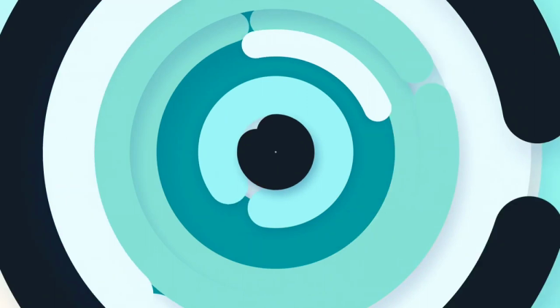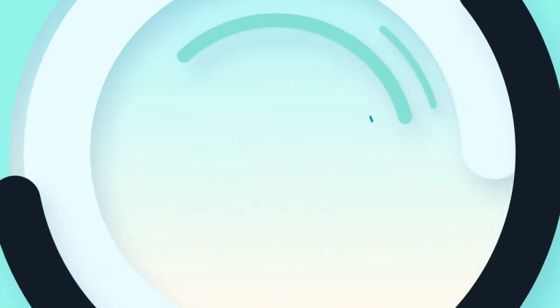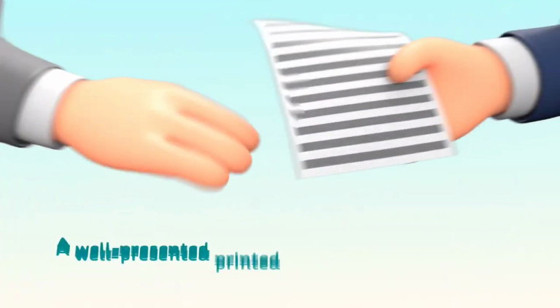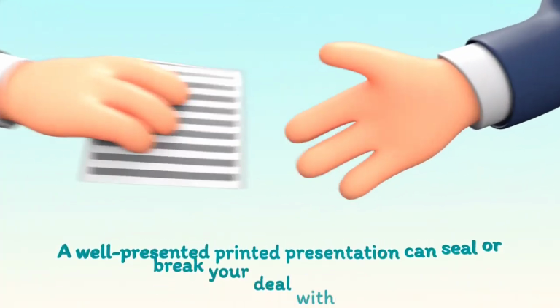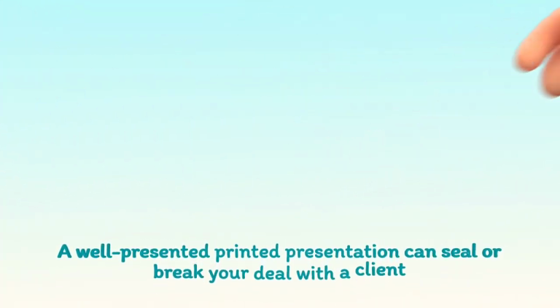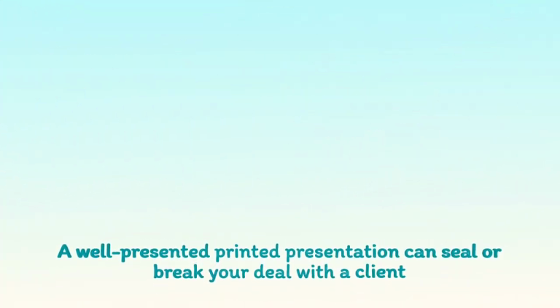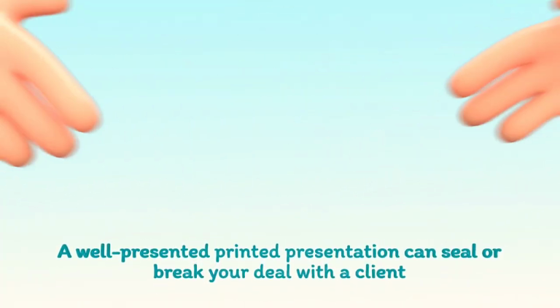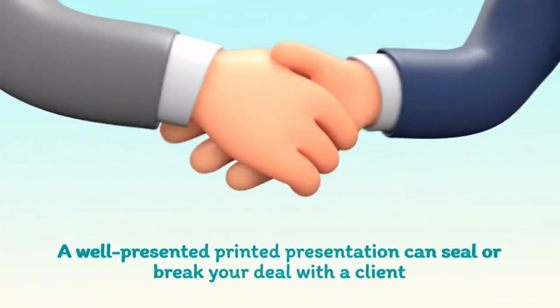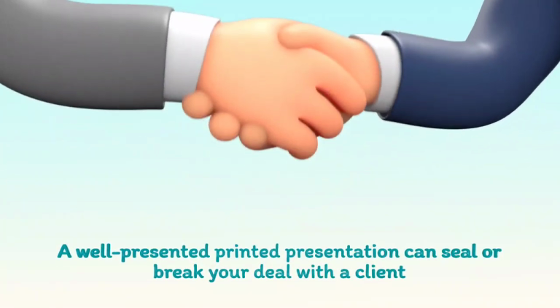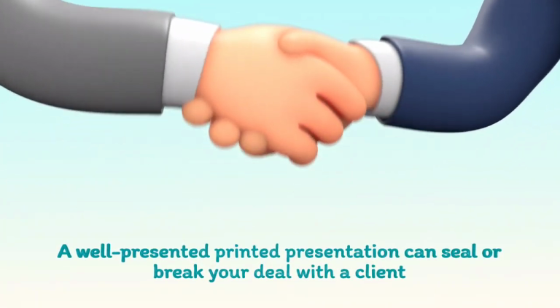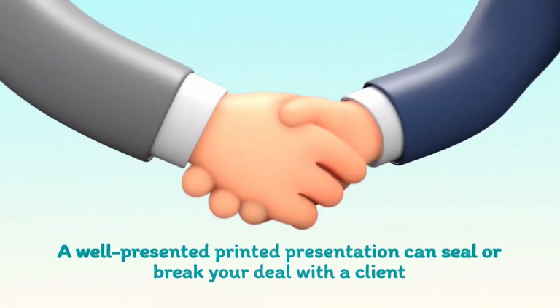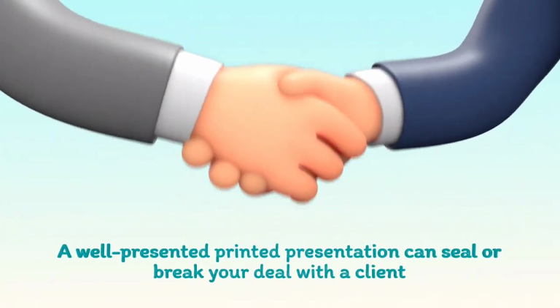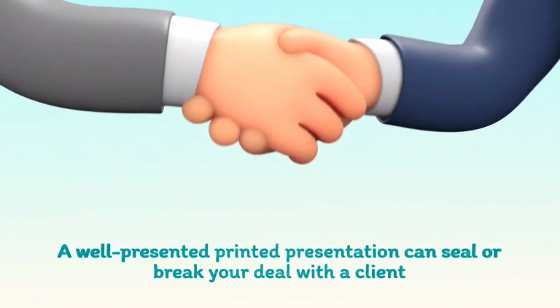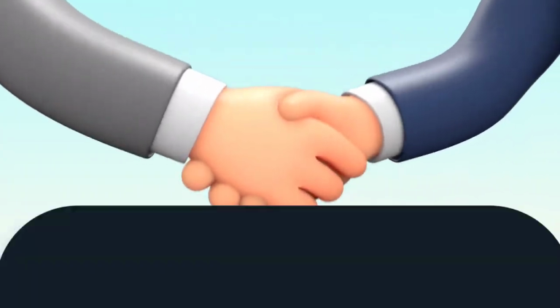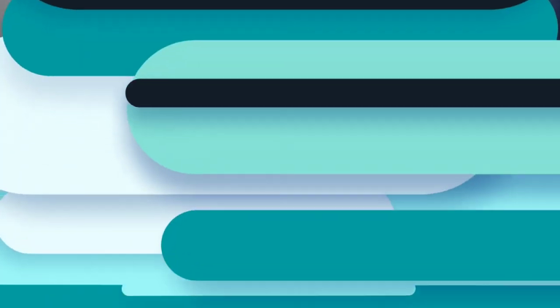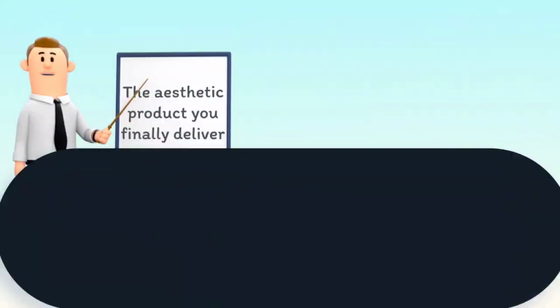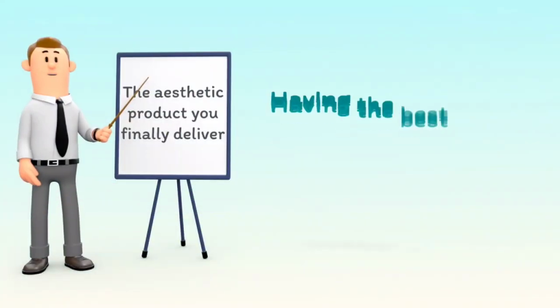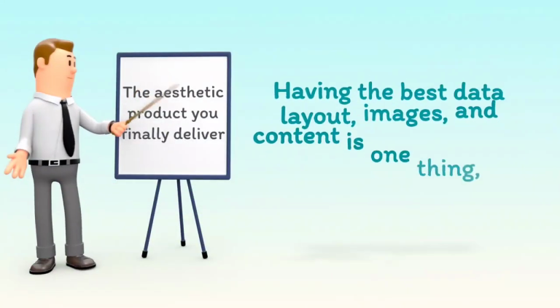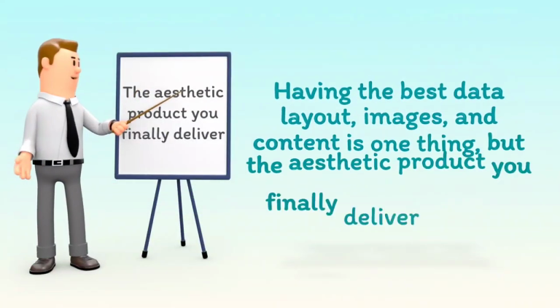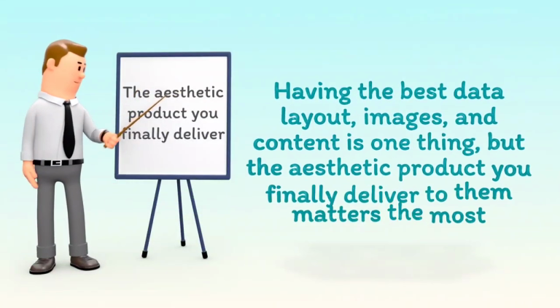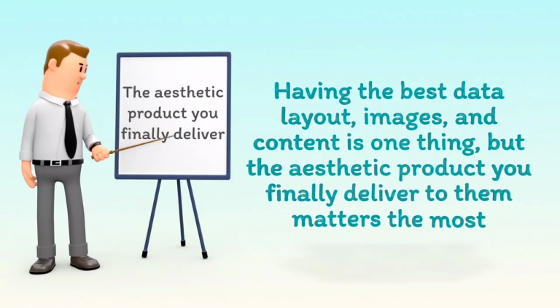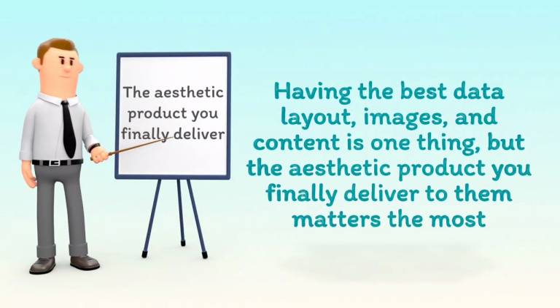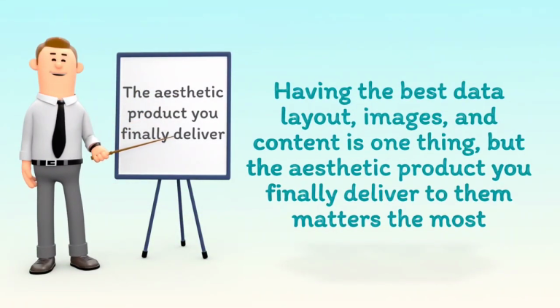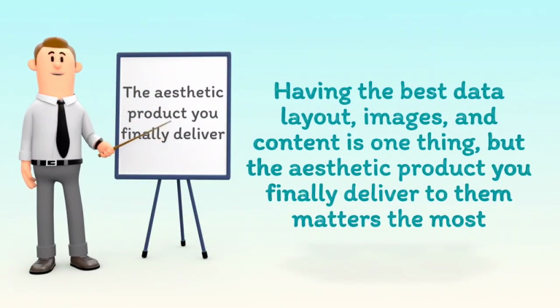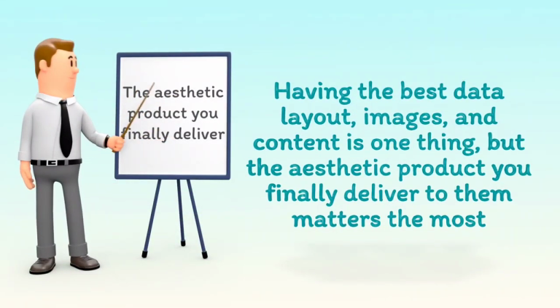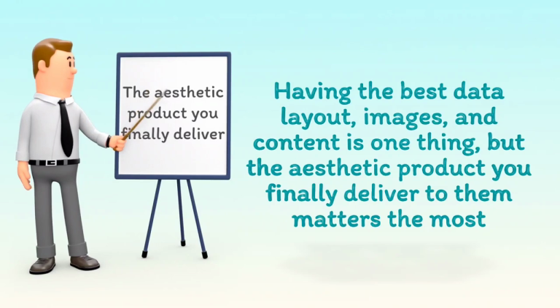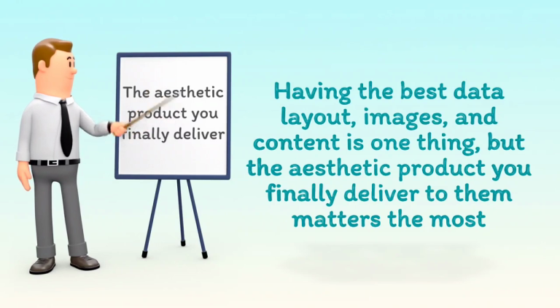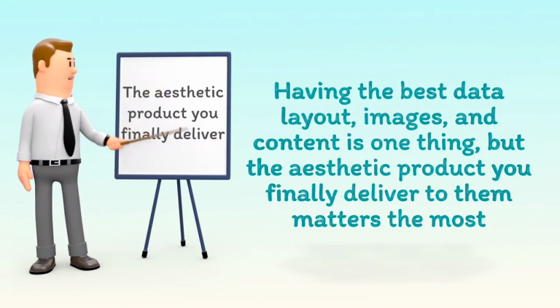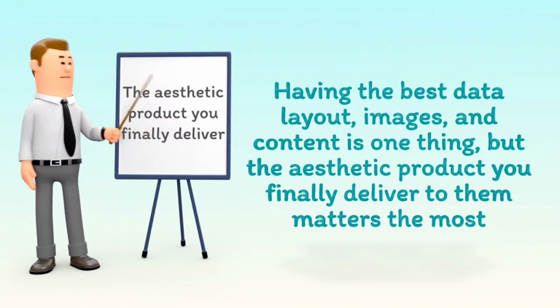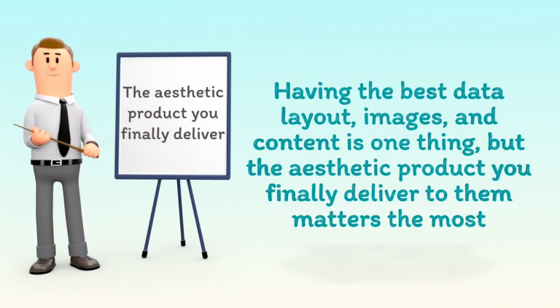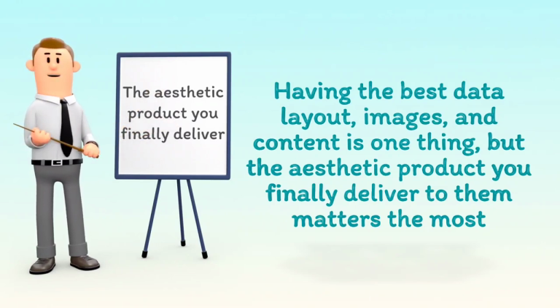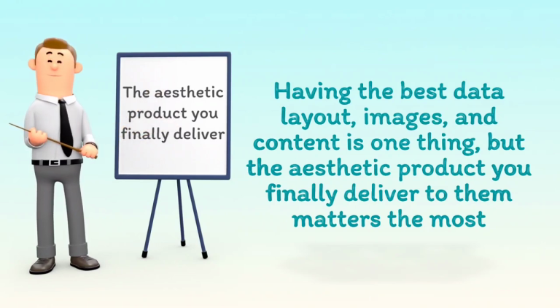A well-presented printed presentation can seal or break your deal with a client. Having the best data layout, images, and content is one thing, but the aesthetic product you finally deliver to them matters the most.